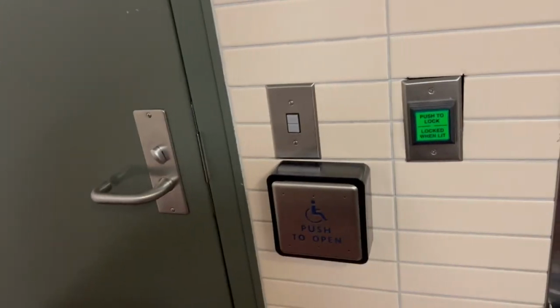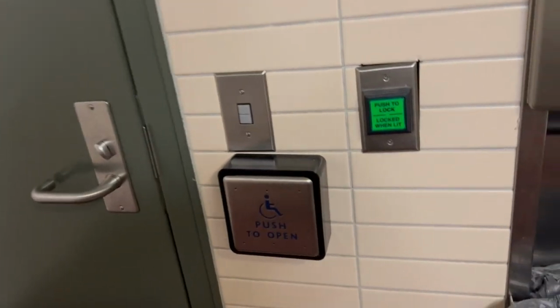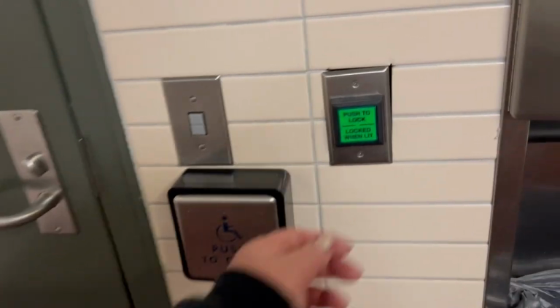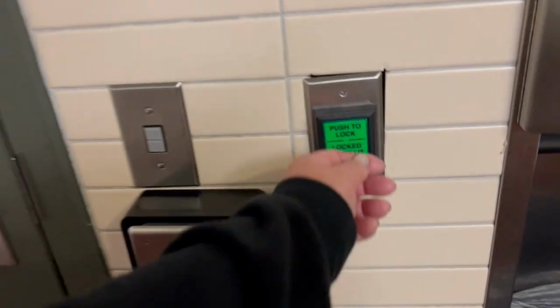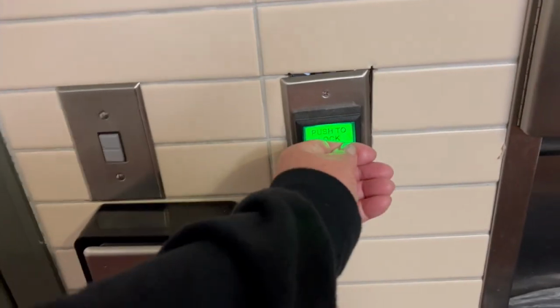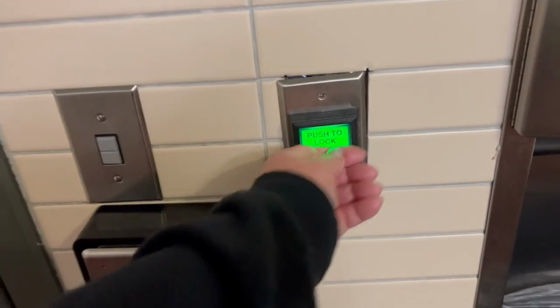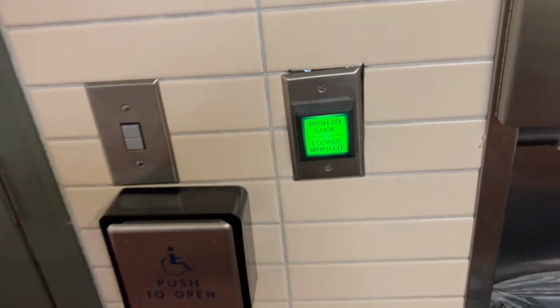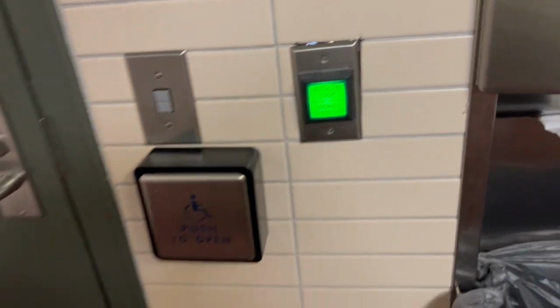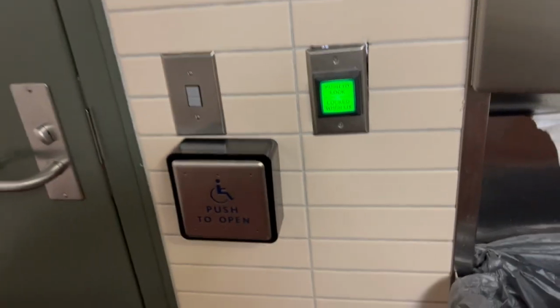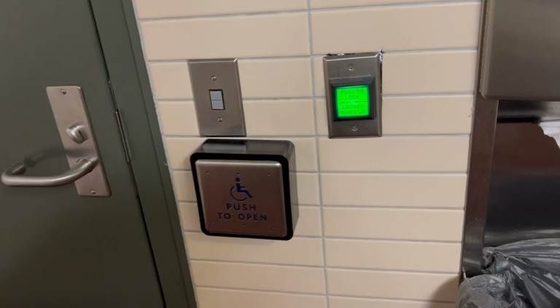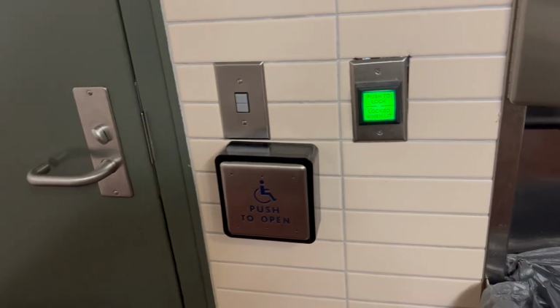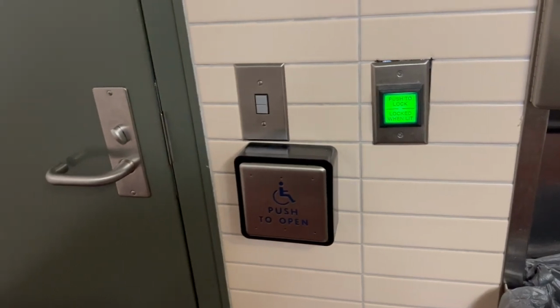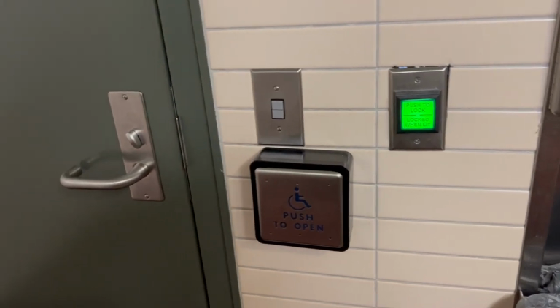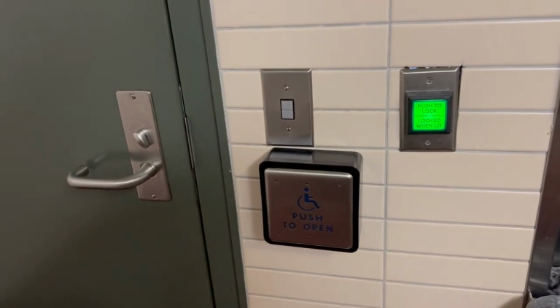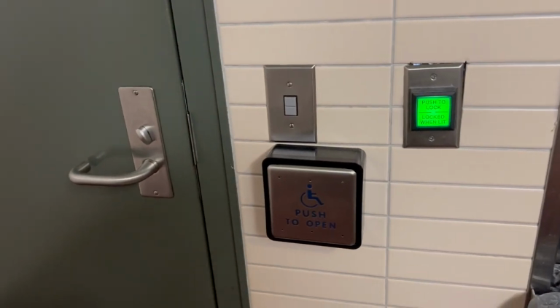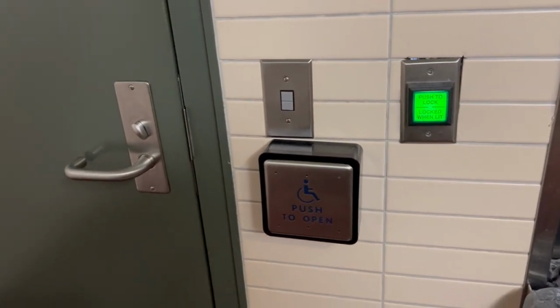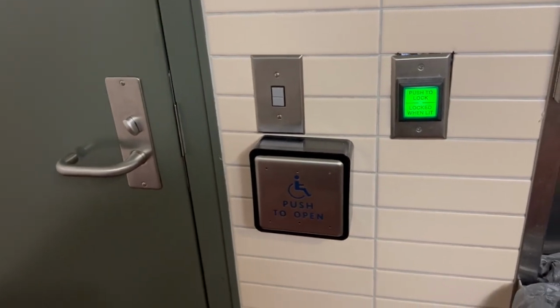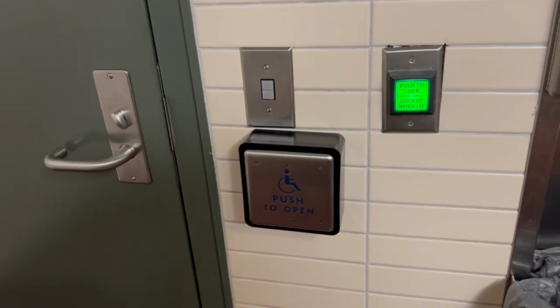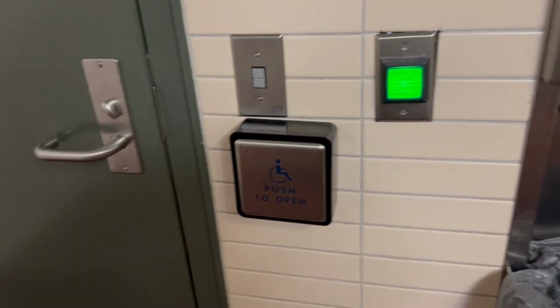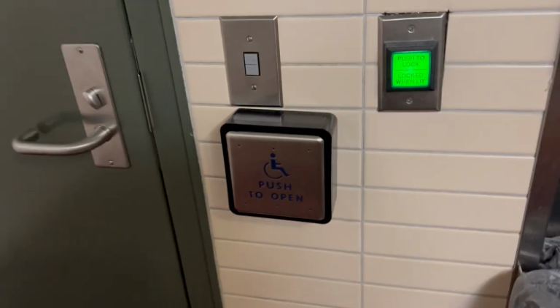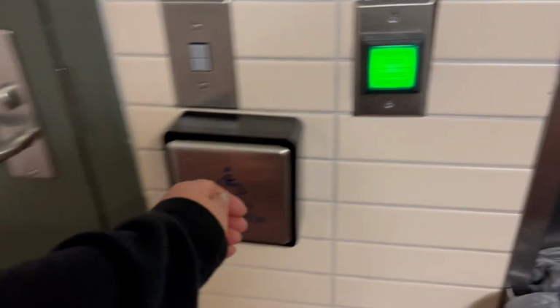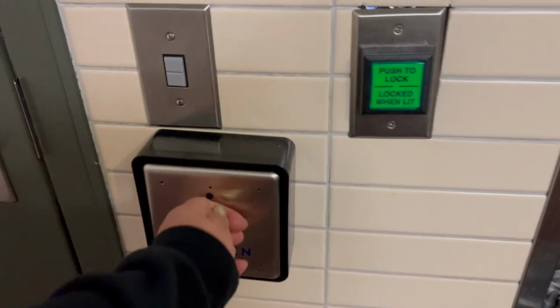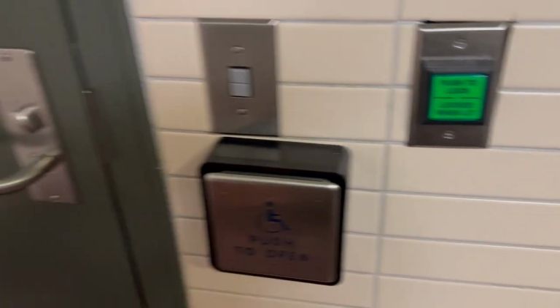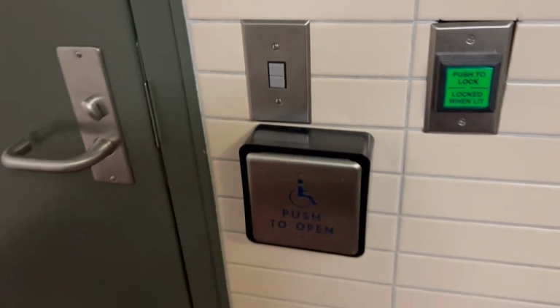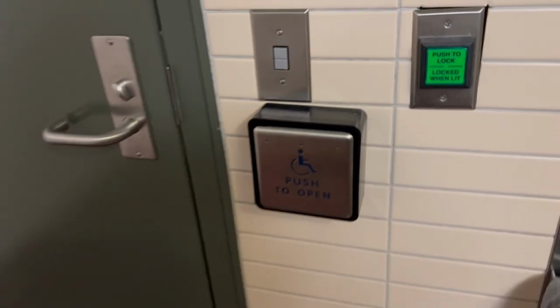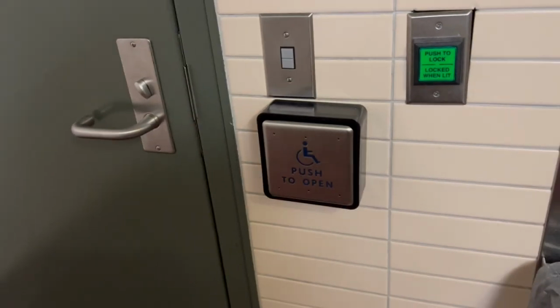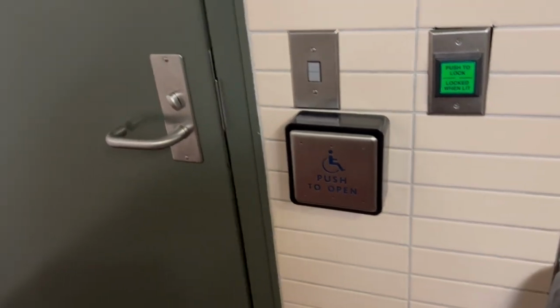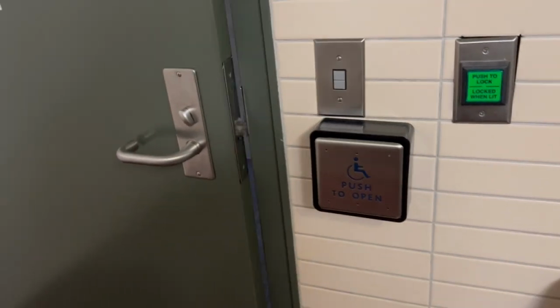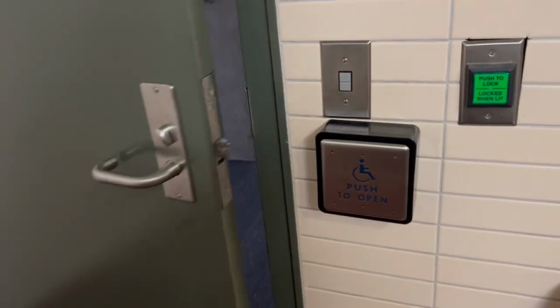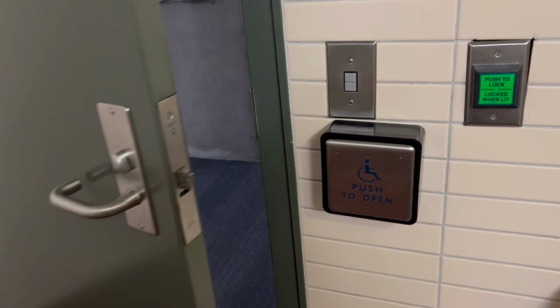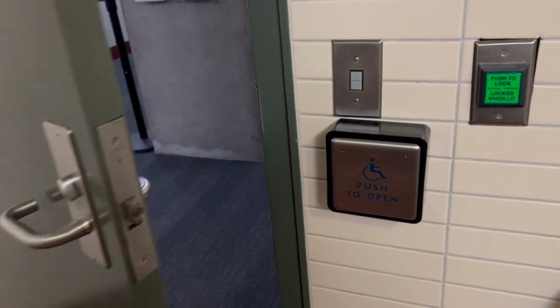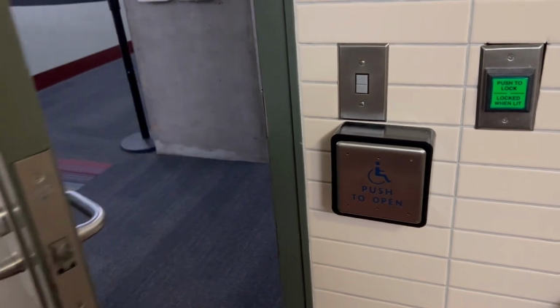And then to lock the door, you have to push the green button. And then when you go down, you push the button. I've never seen anything like this — it's amazing.